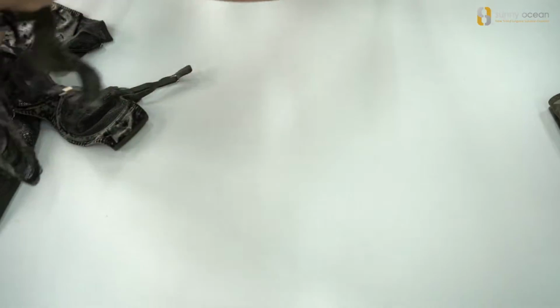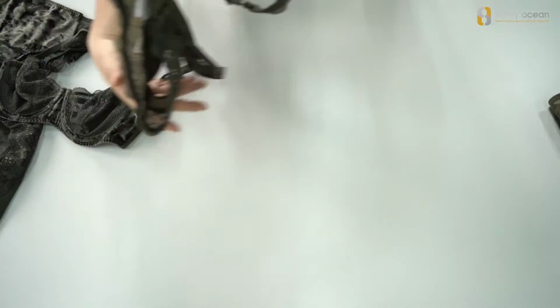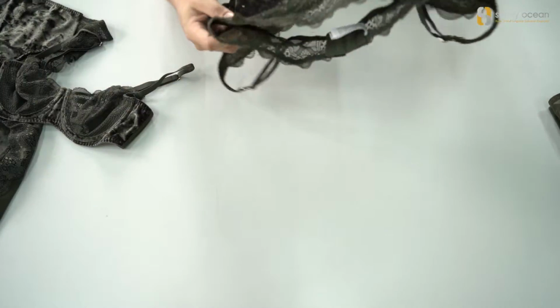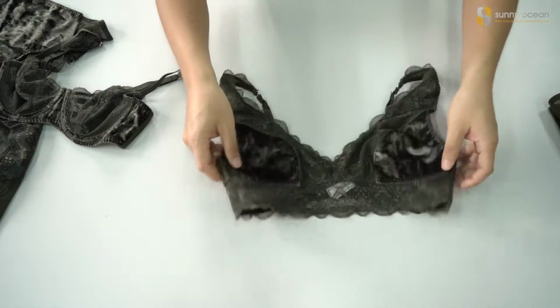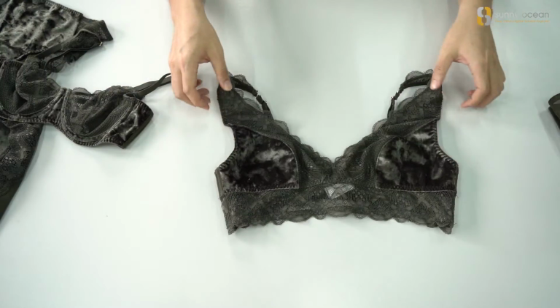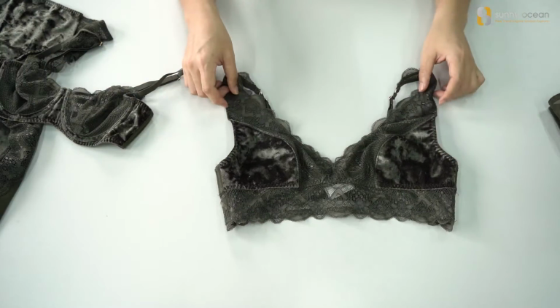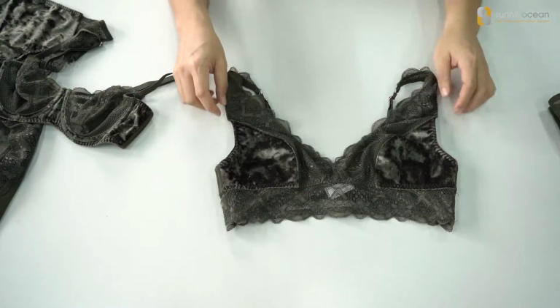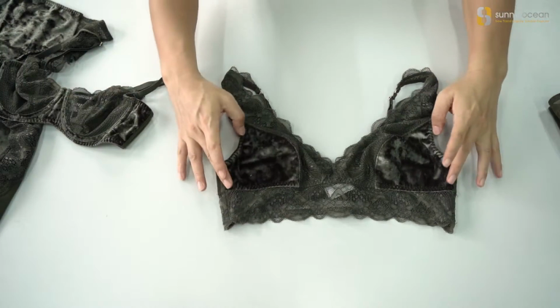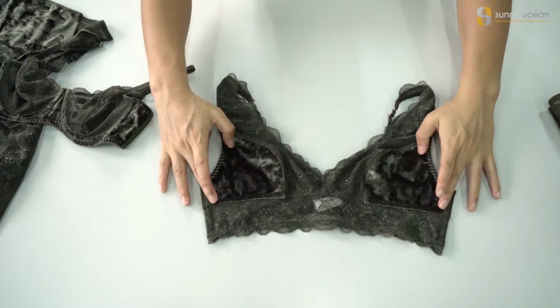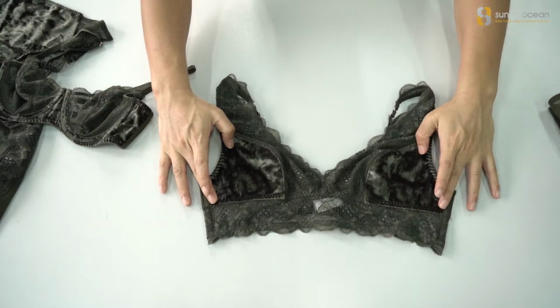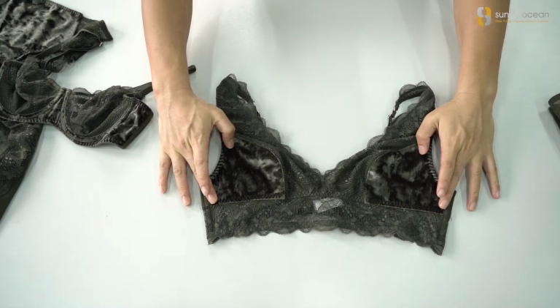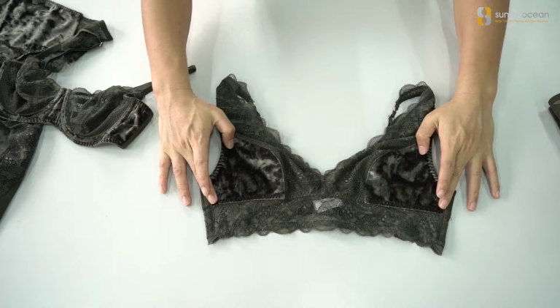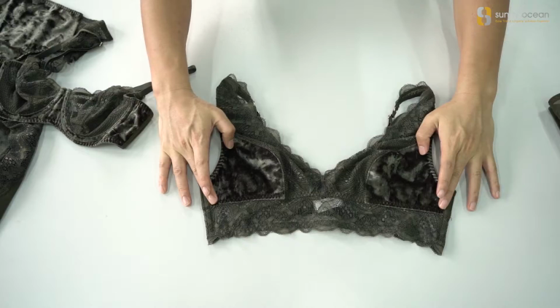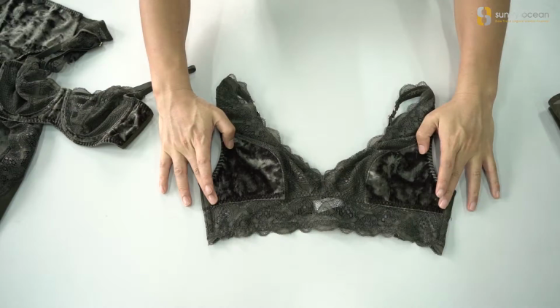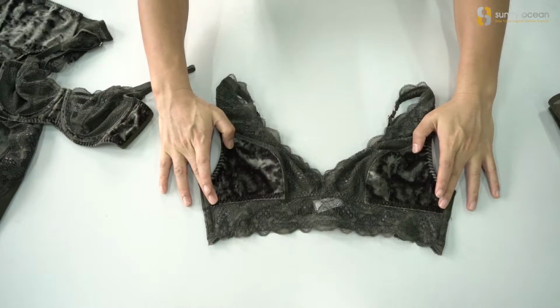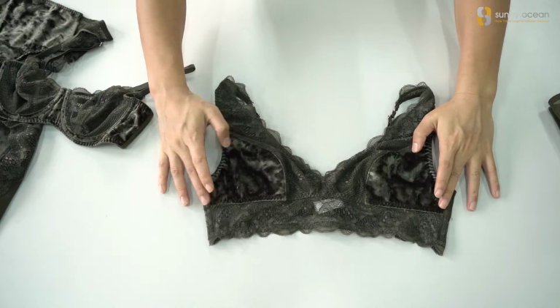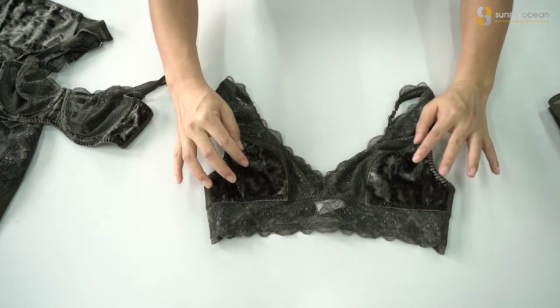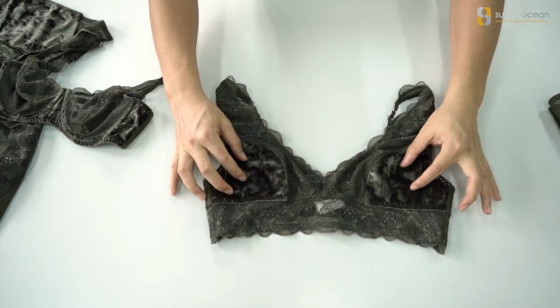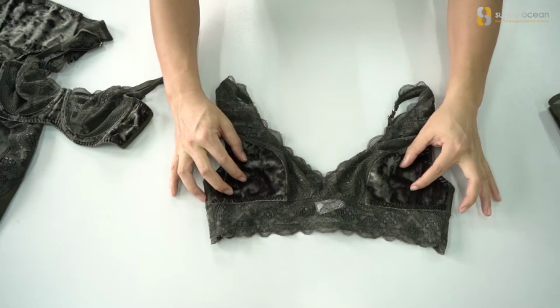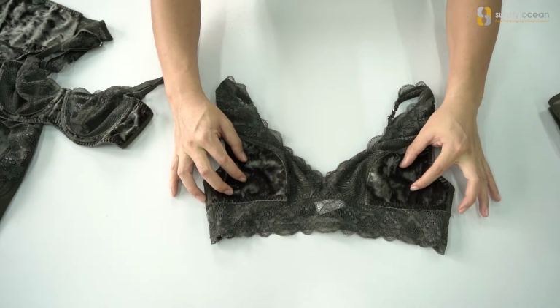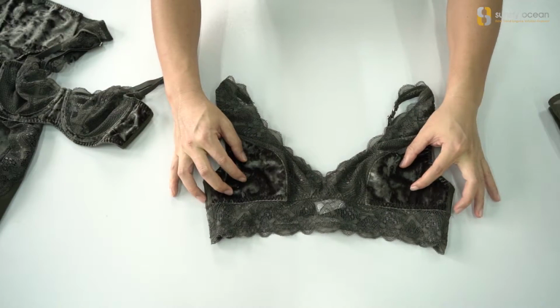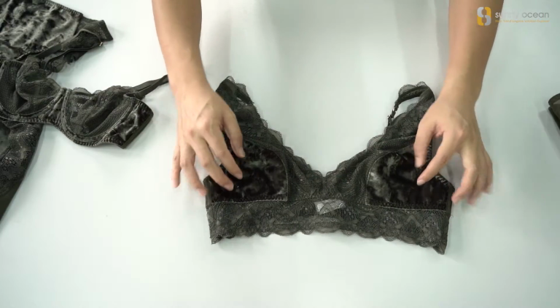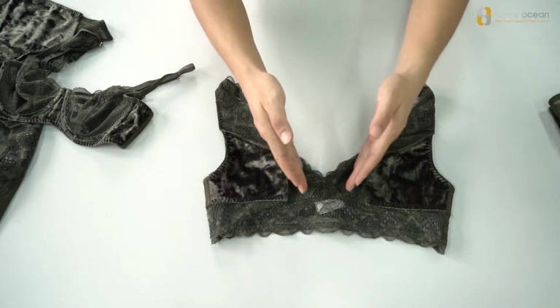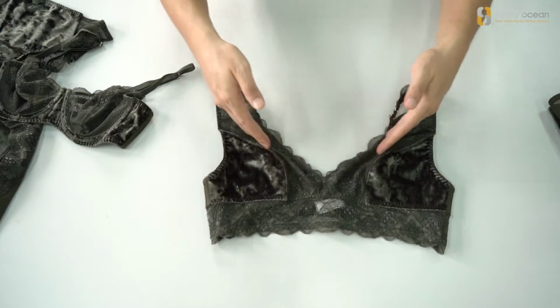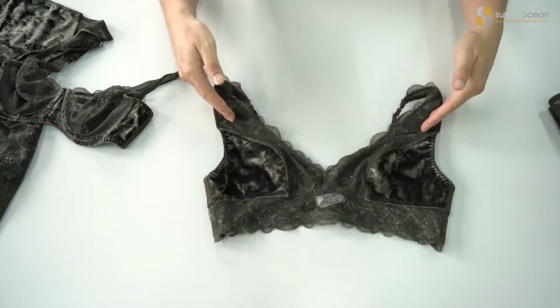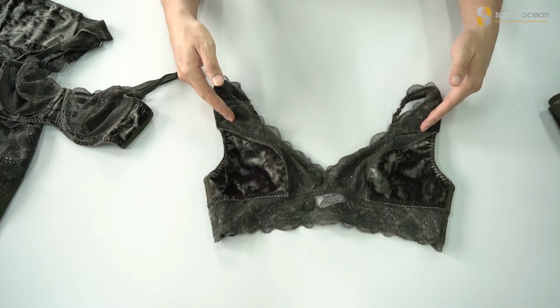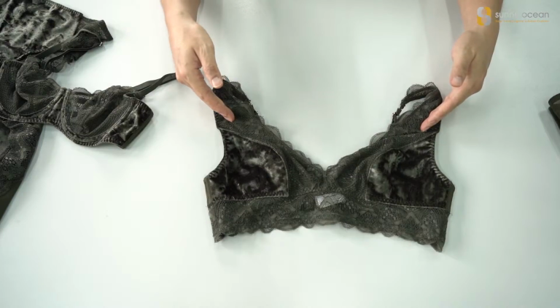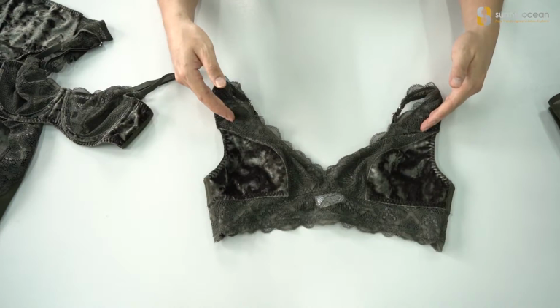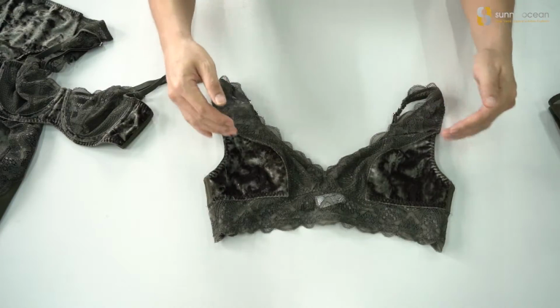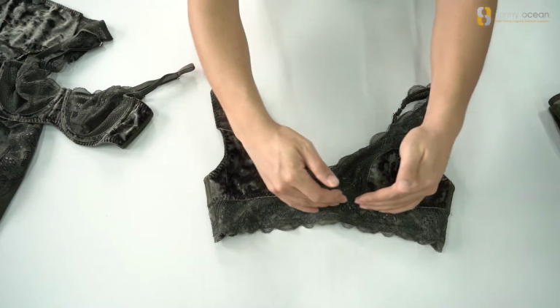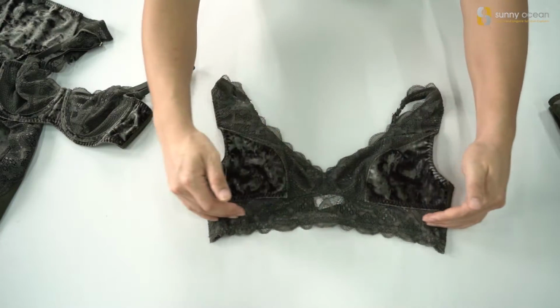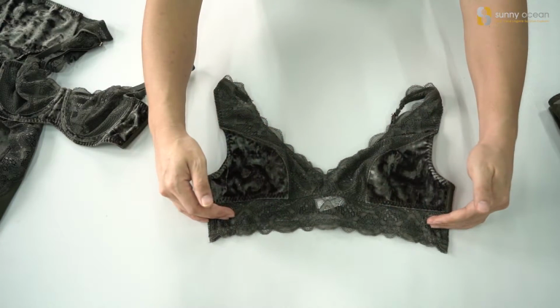Second one is a bralette. This is a wire-free bralette. Velour fabric on the cup, lace on the neckline, and lace on the bottom.